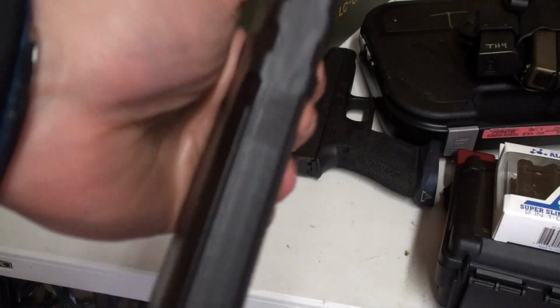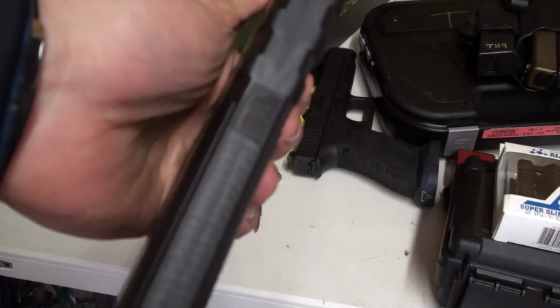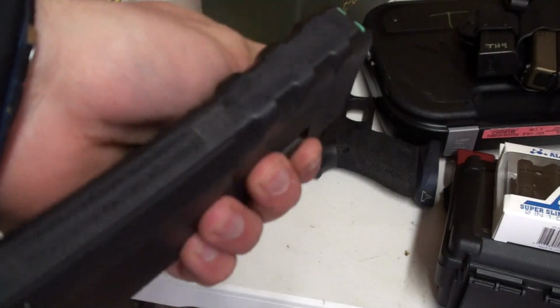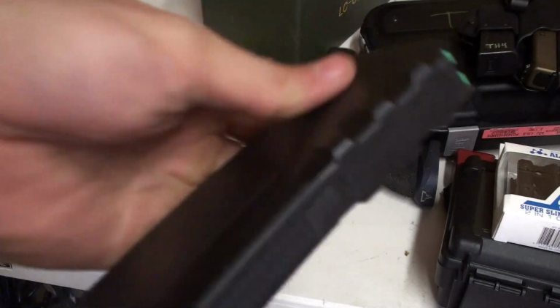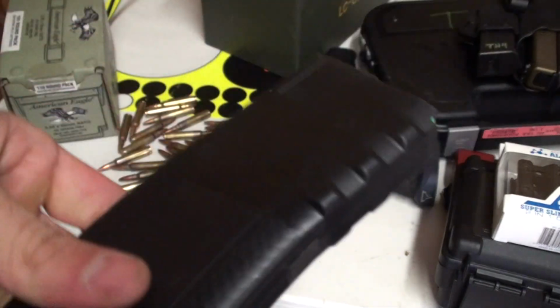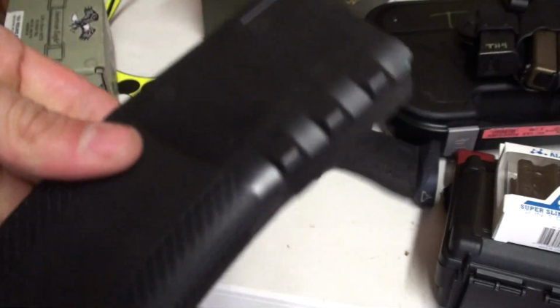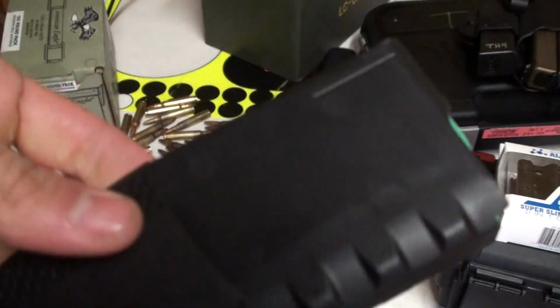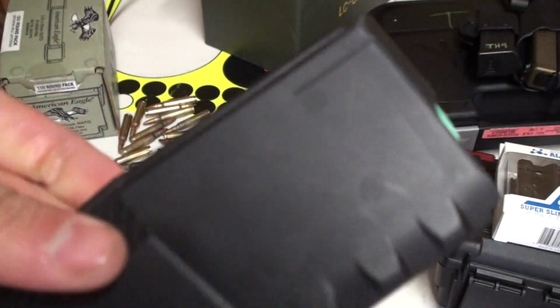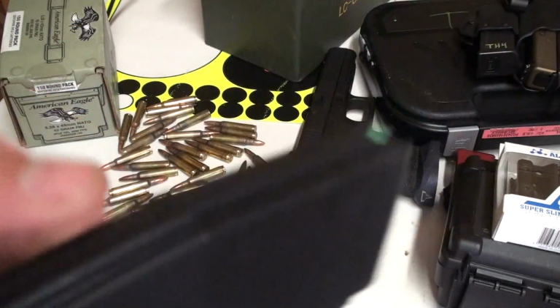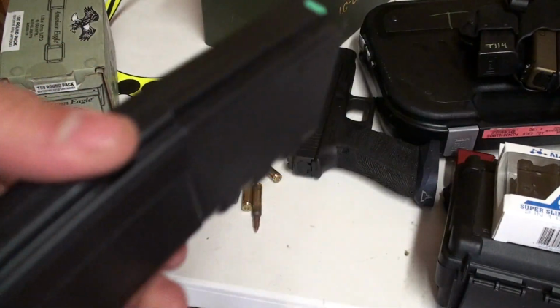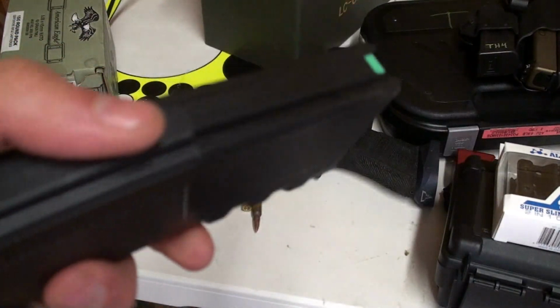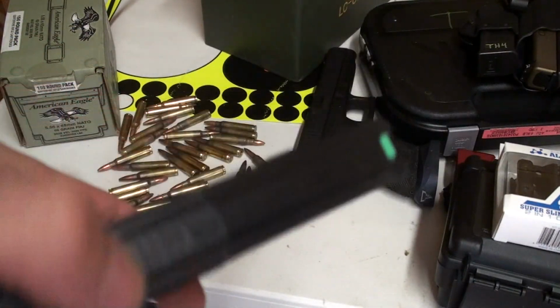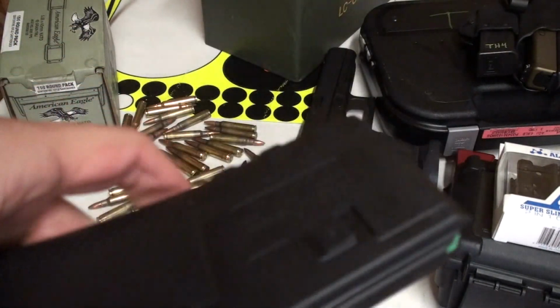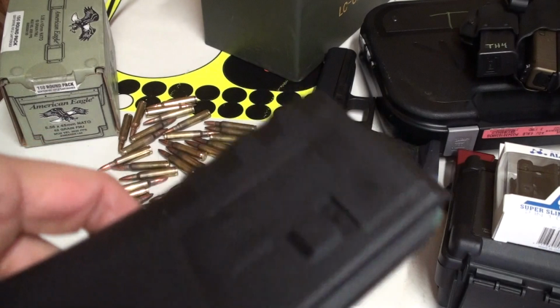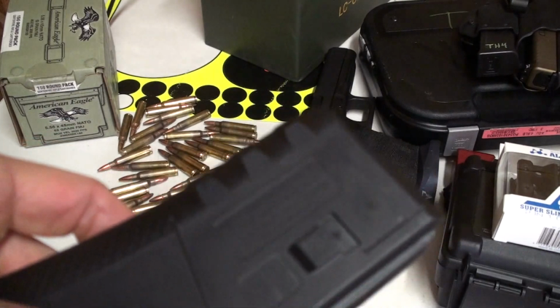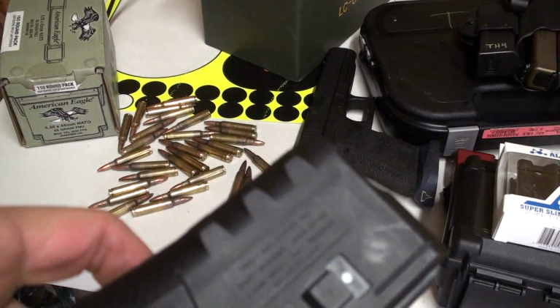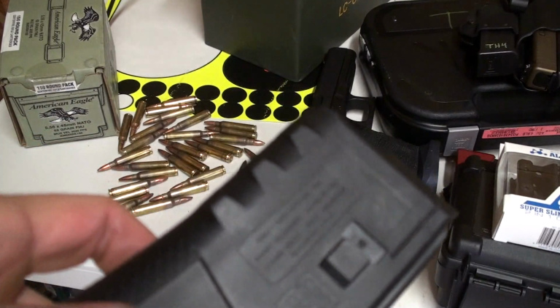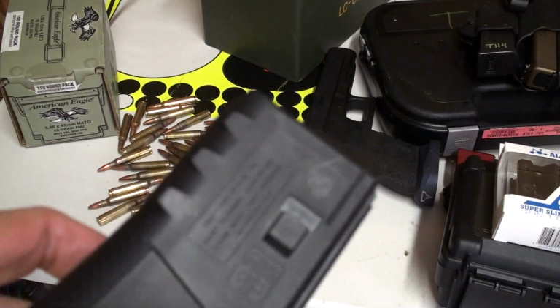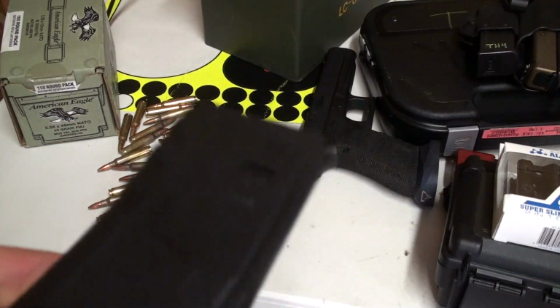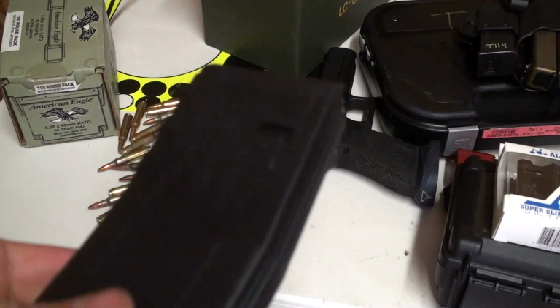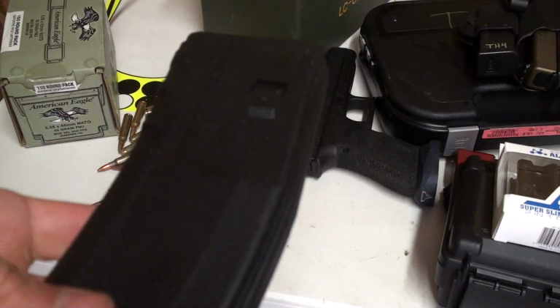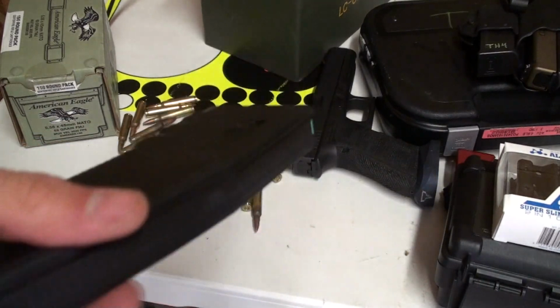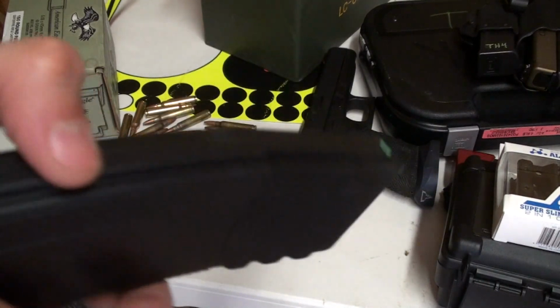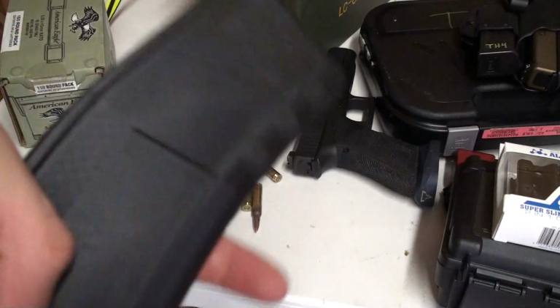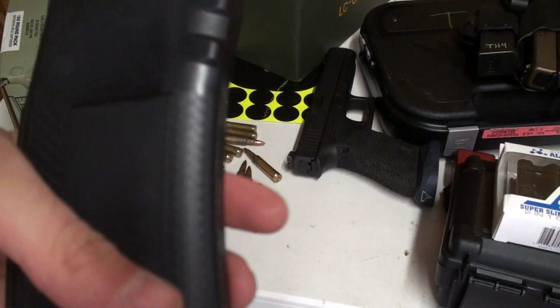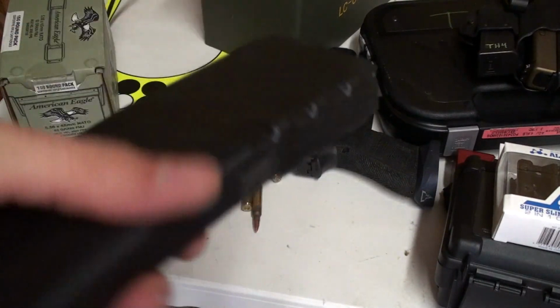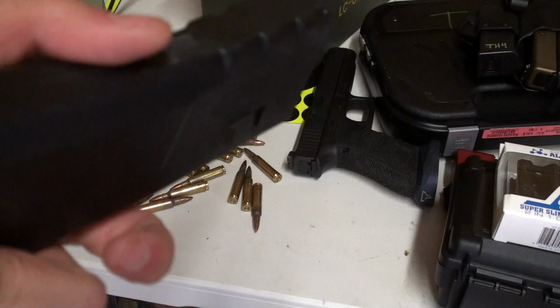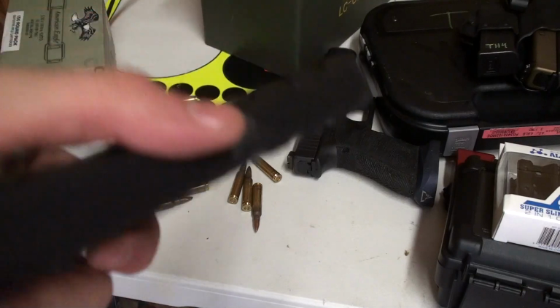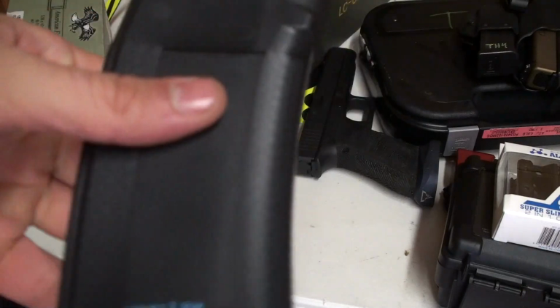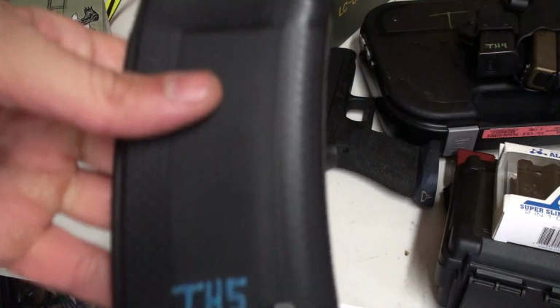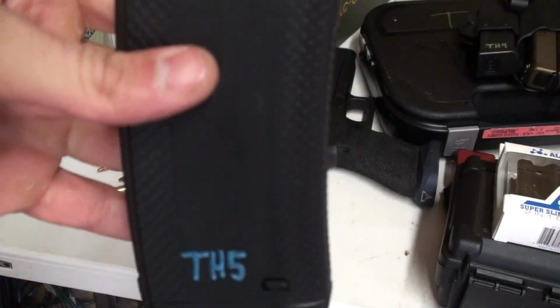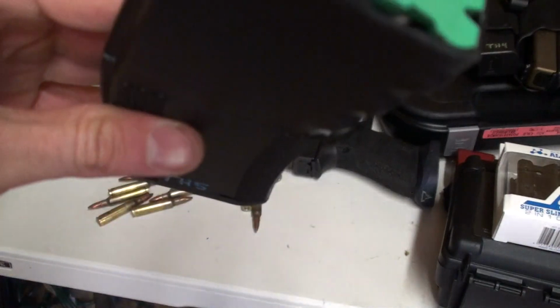They're kind of a narrow mag. They're really nice and they're cheap. A lot of times when Troy does sales, if you buy something from them, you get a couple of free Battle Mags. I like them.